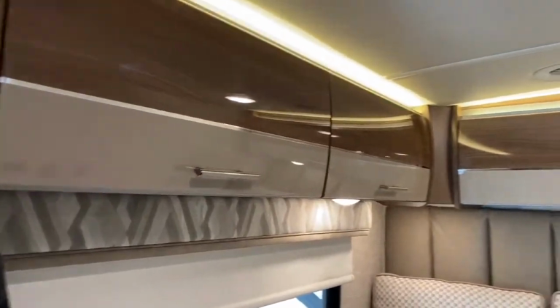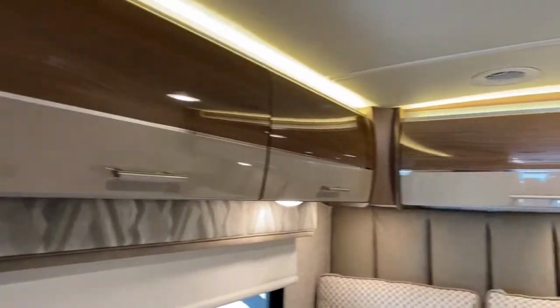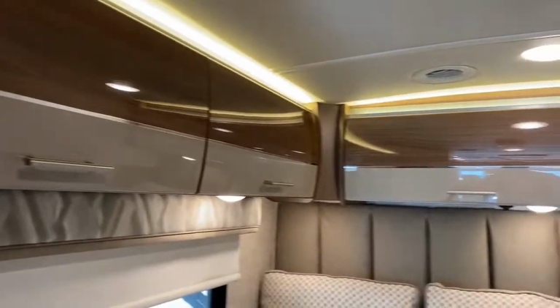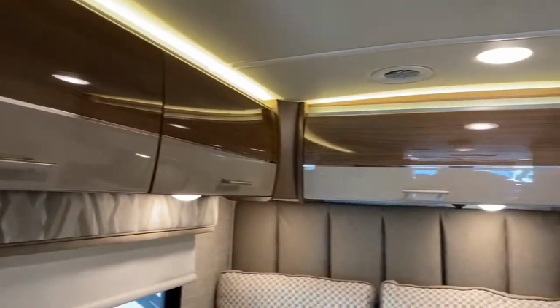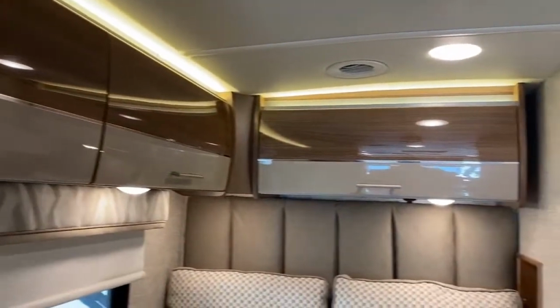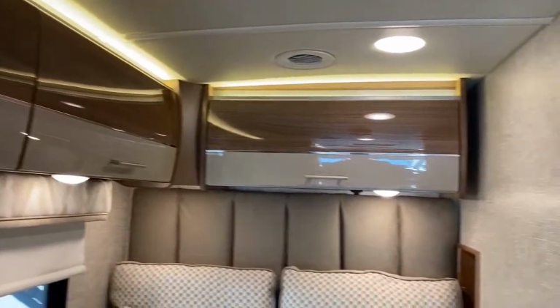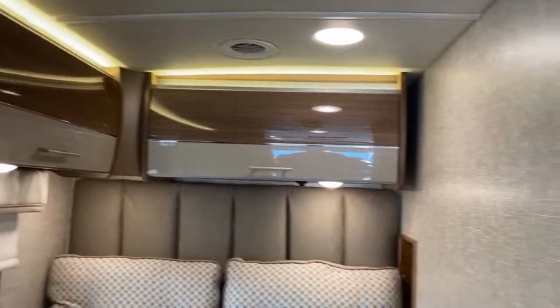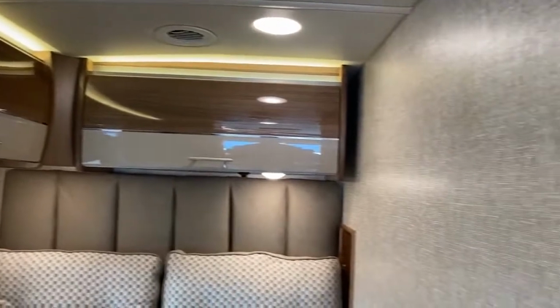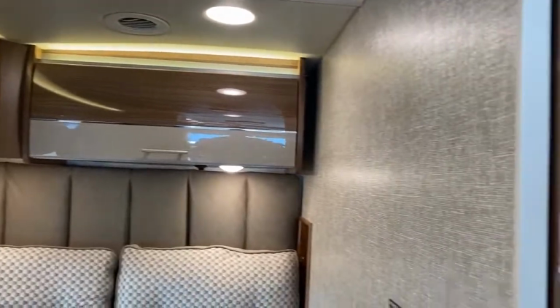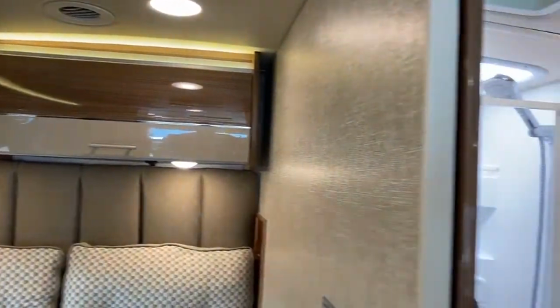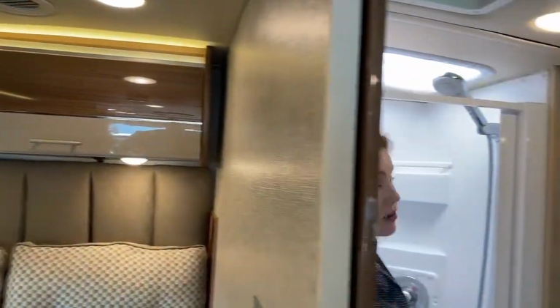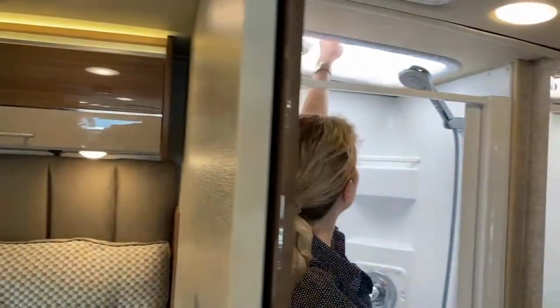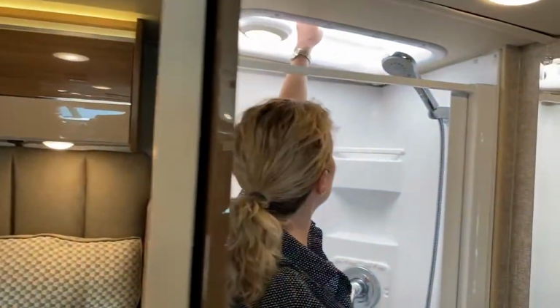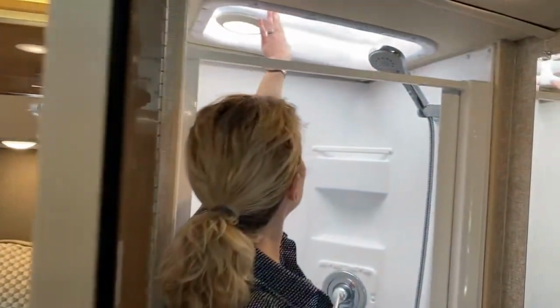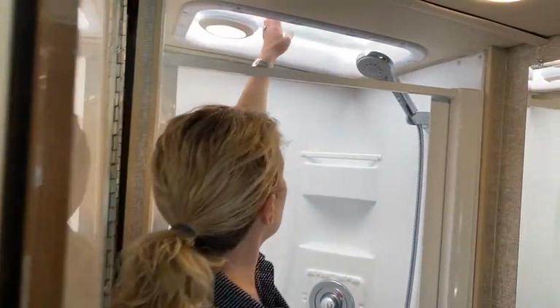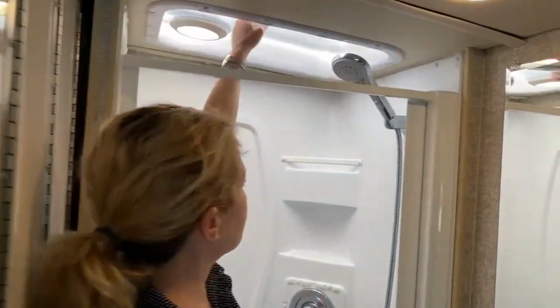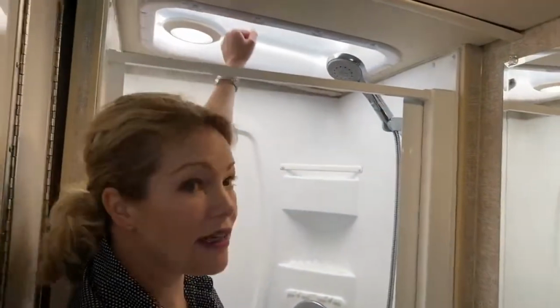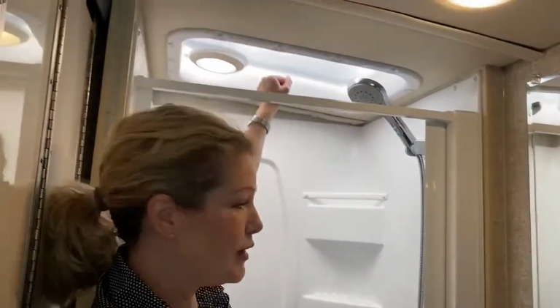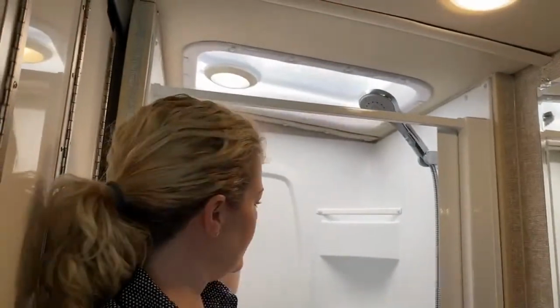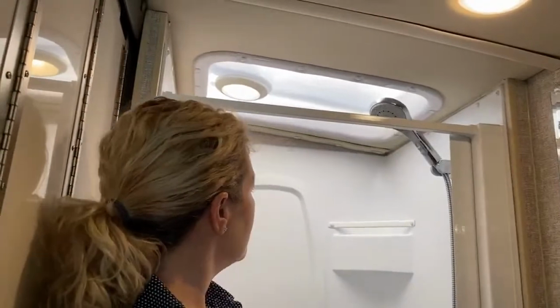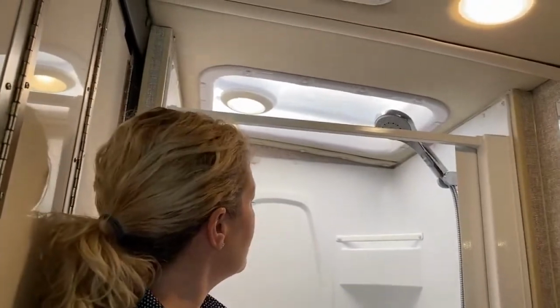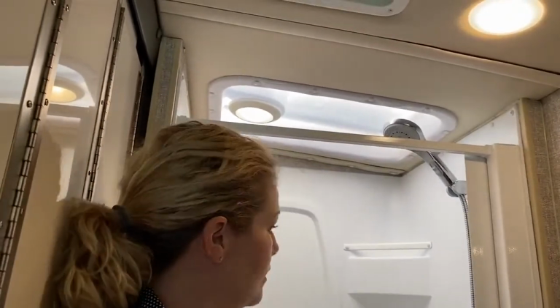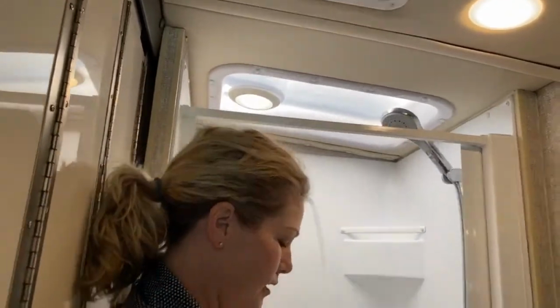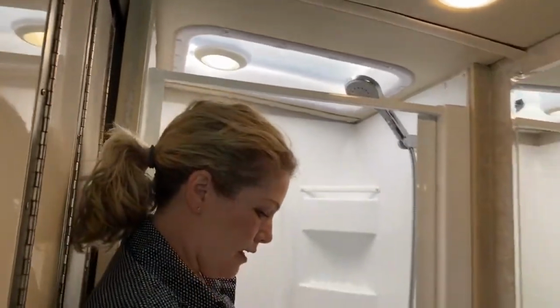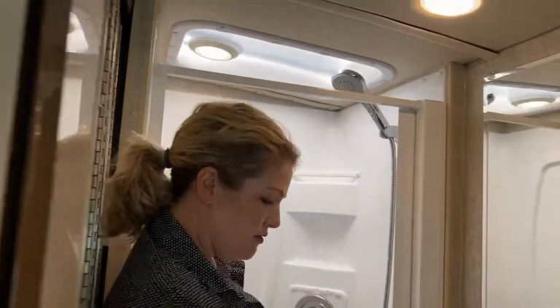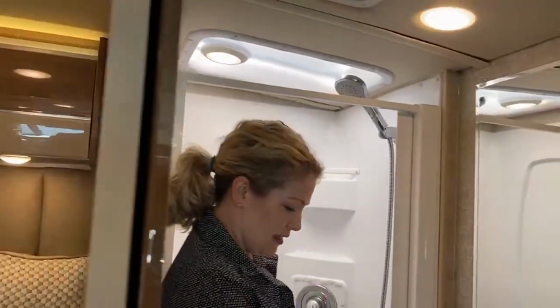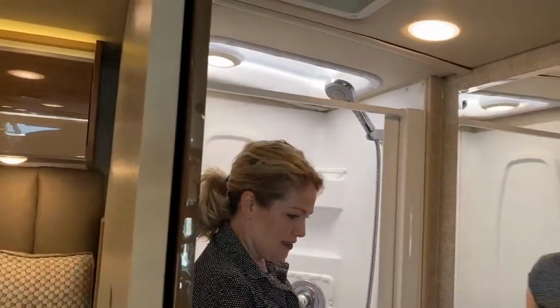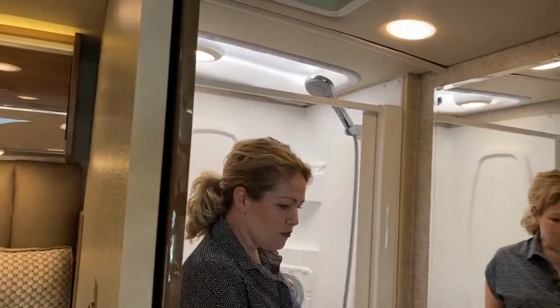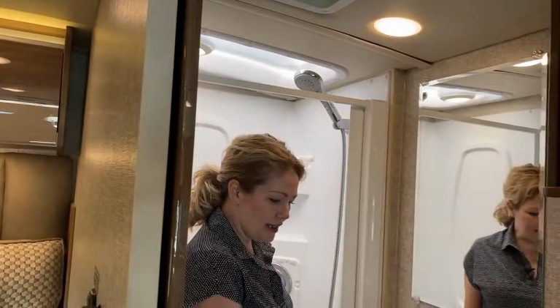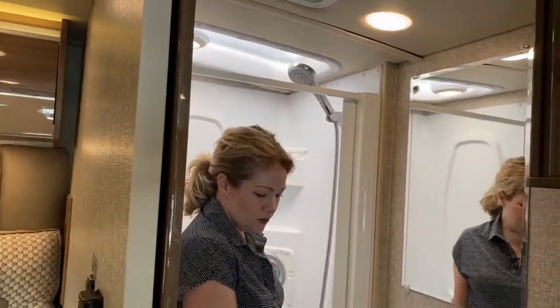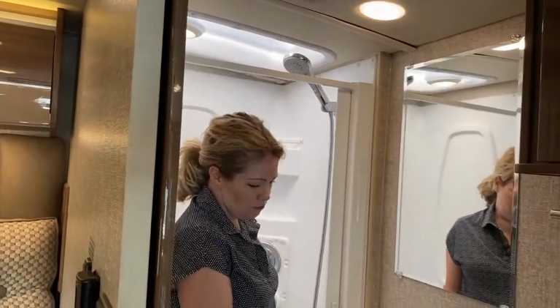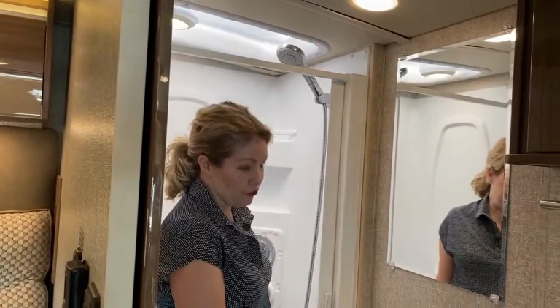In the bathroom there's a good-size shower with lots of headroom for taller people, a light, and a skylight — always handy. And I love the sink; it's just a really nice modern look.